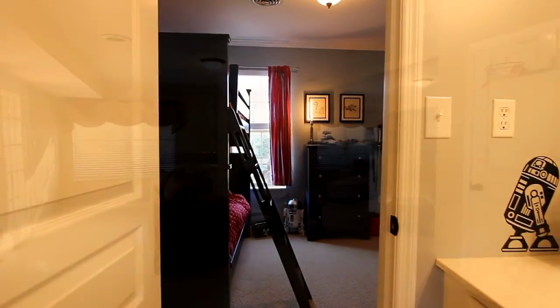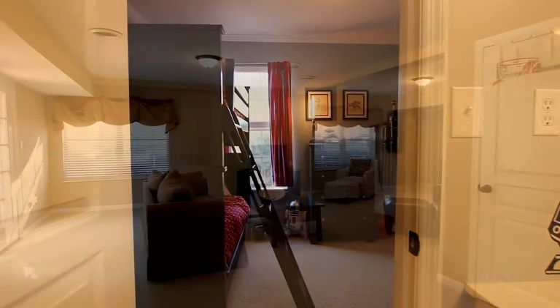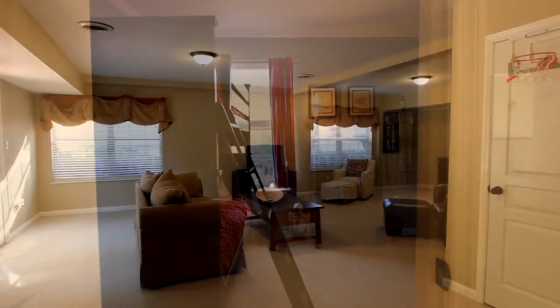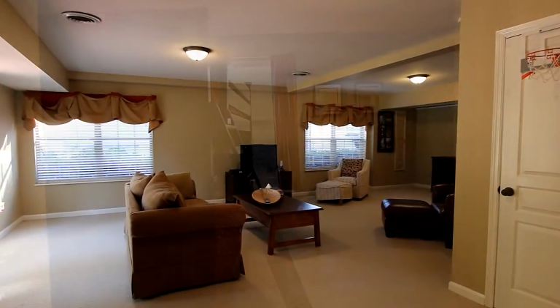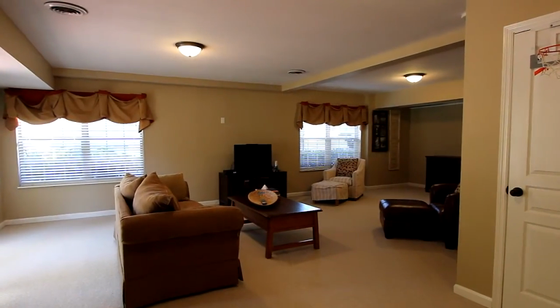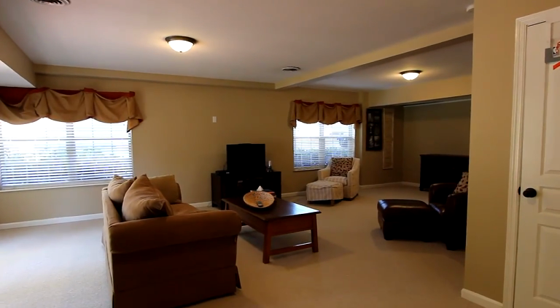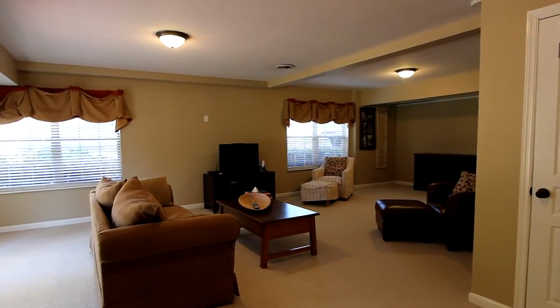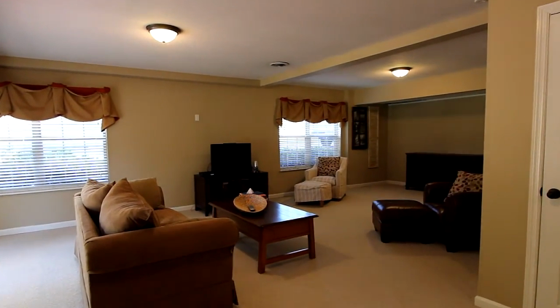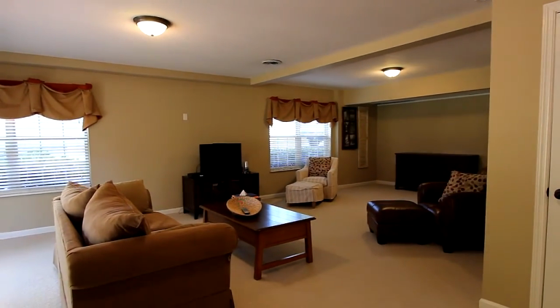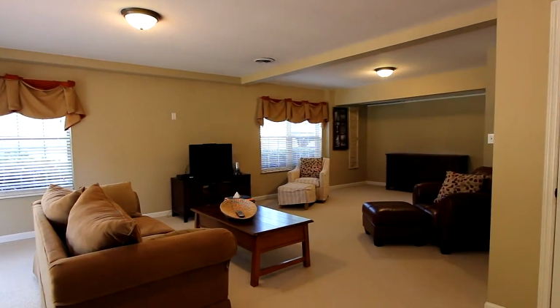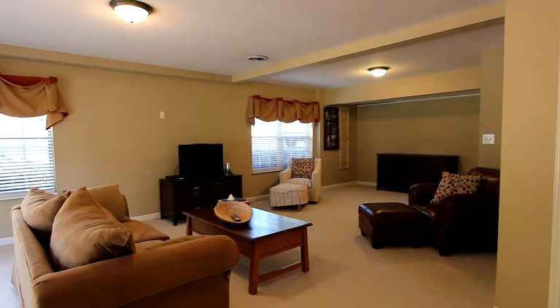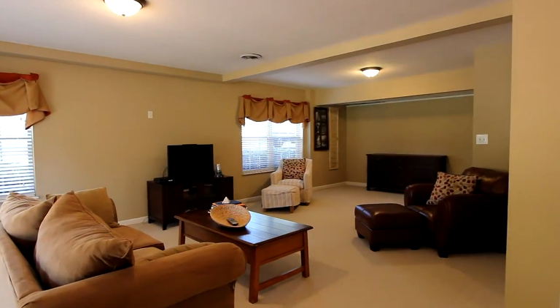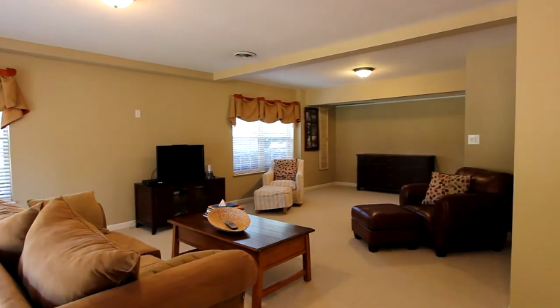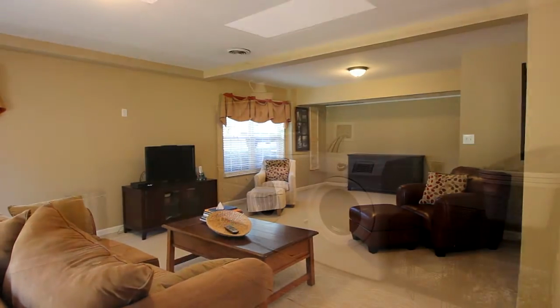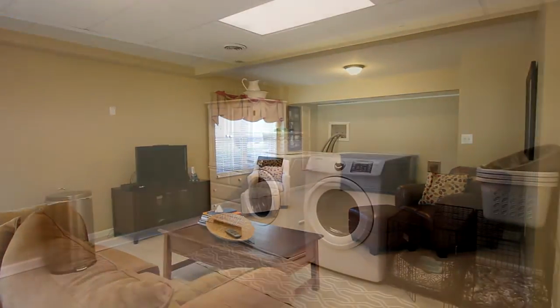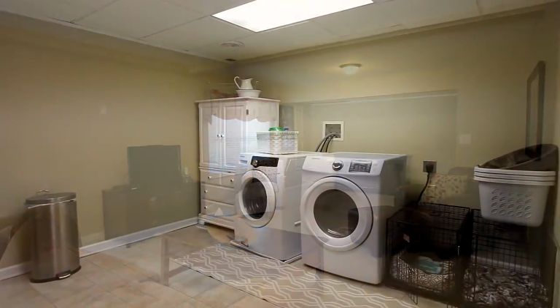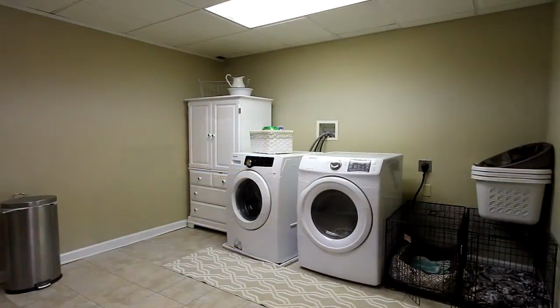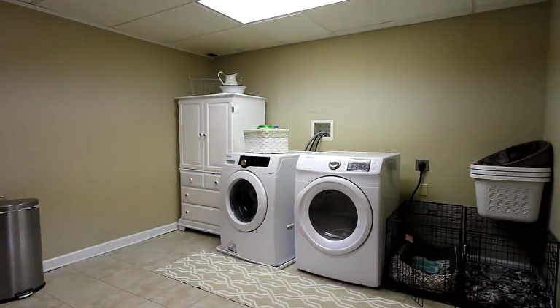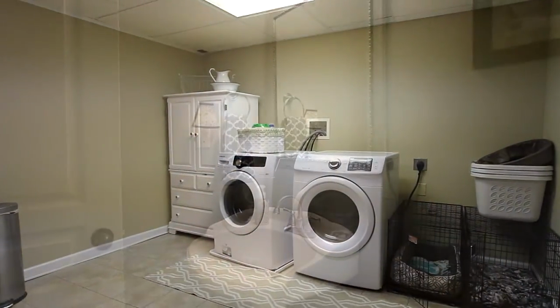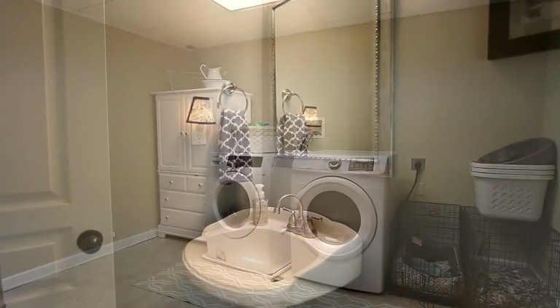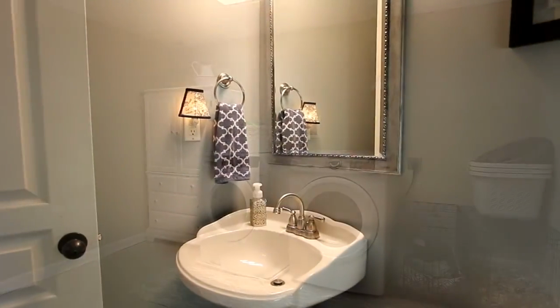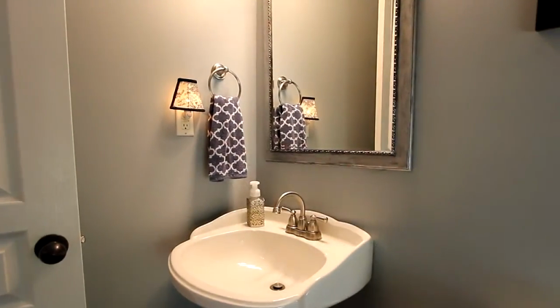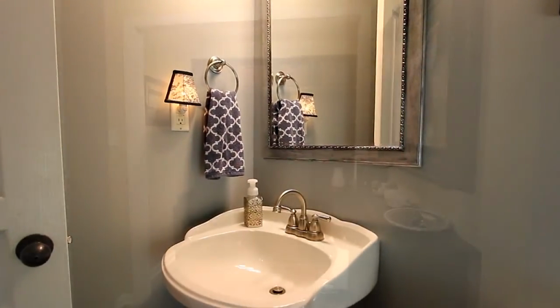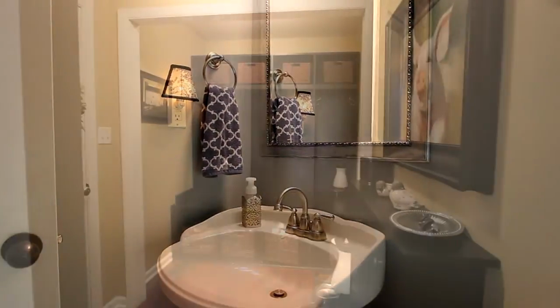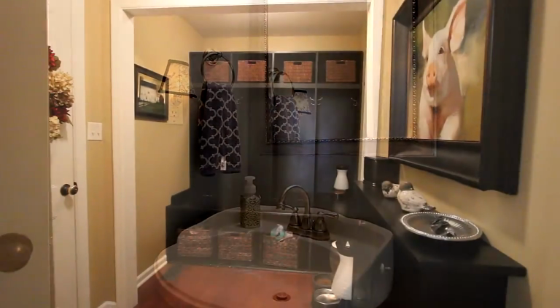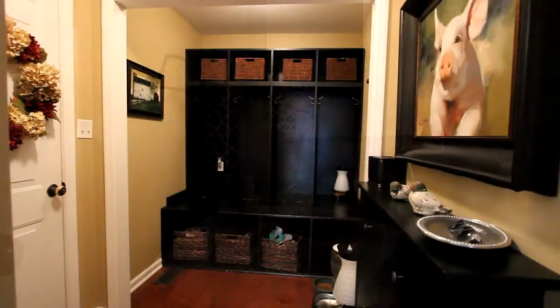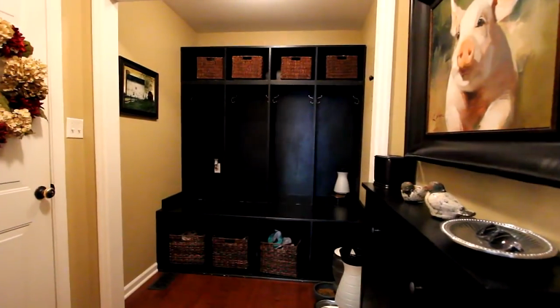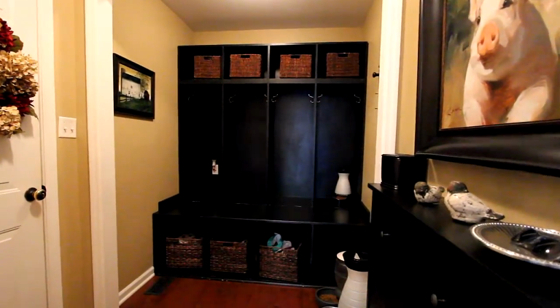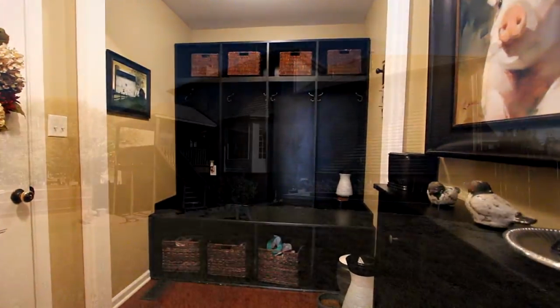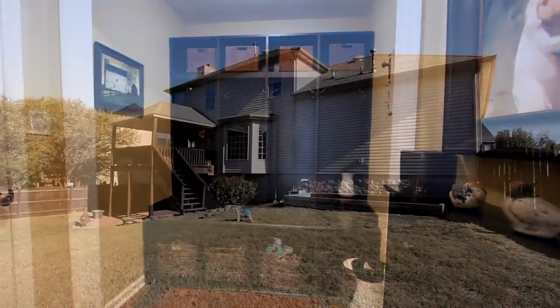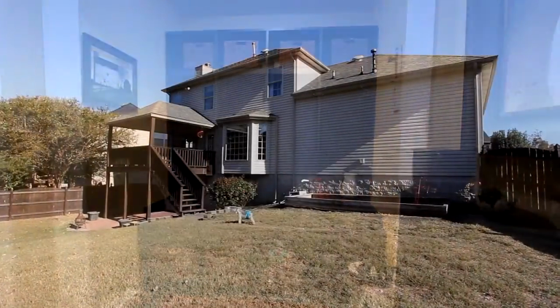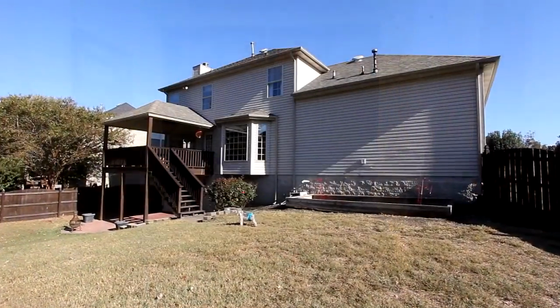Your basement is totally finished with a rec room and bonus room. Just a few of the many features you'll discover at 1625 Legacy Park Road in Knoxville.